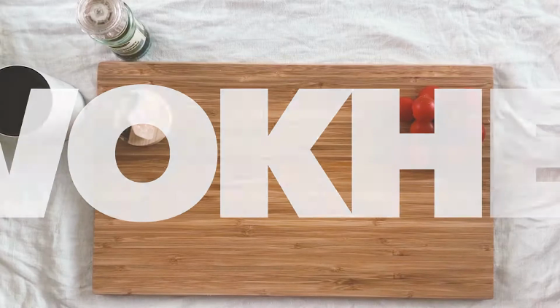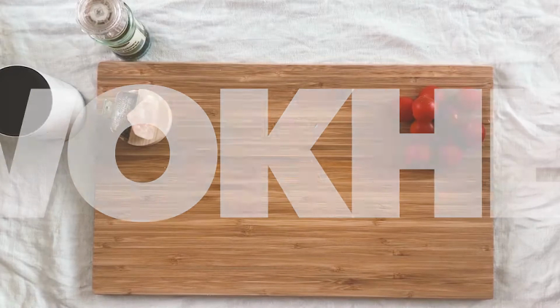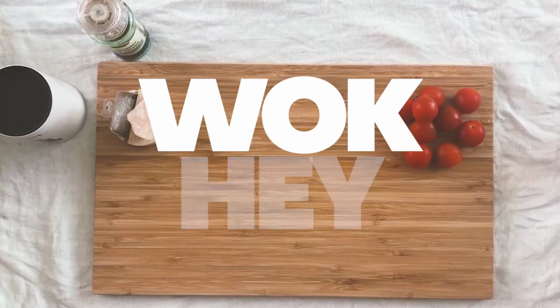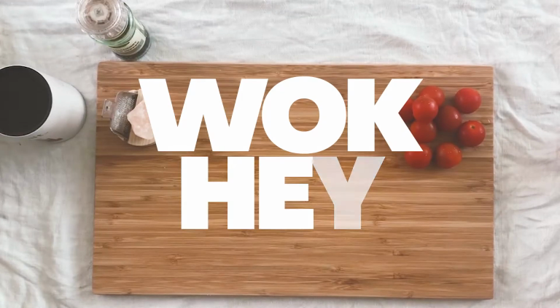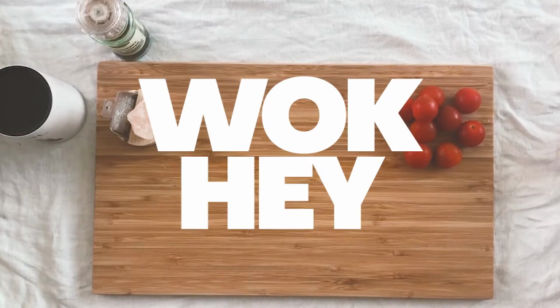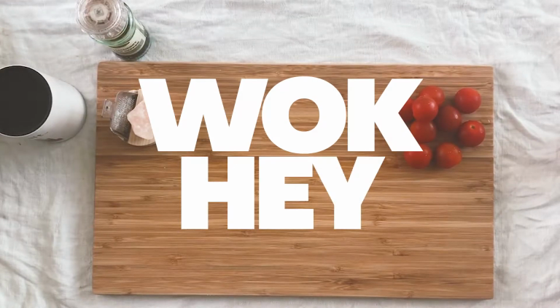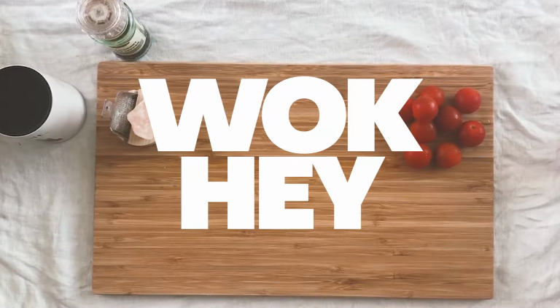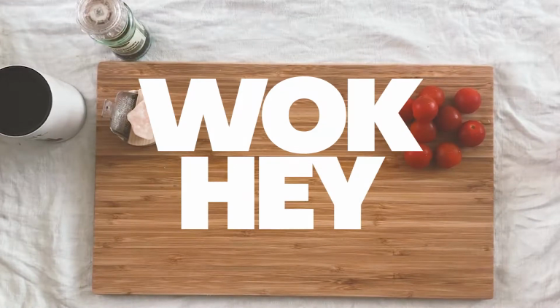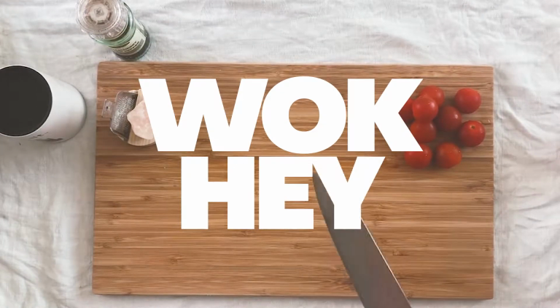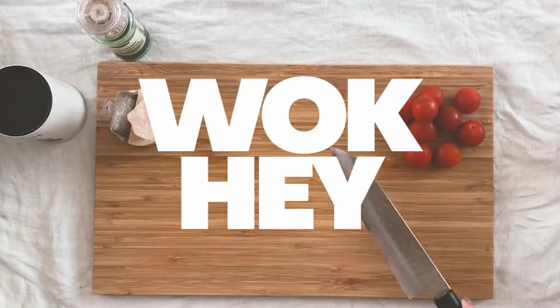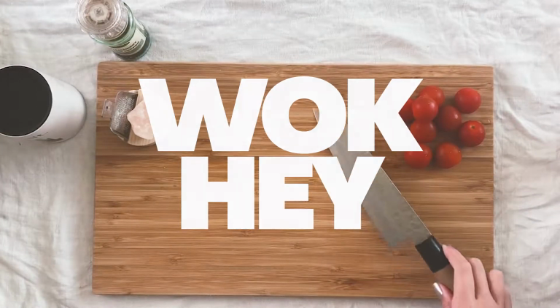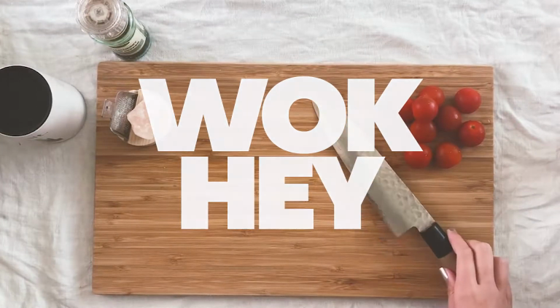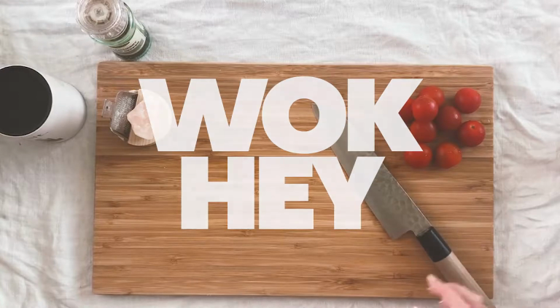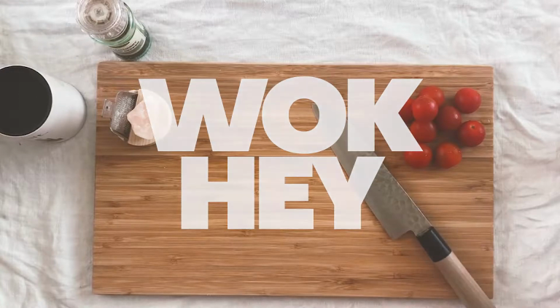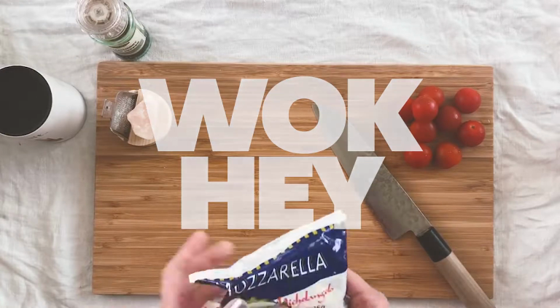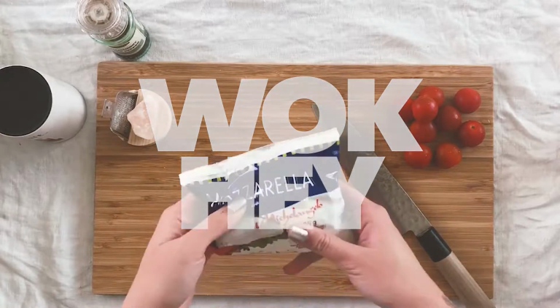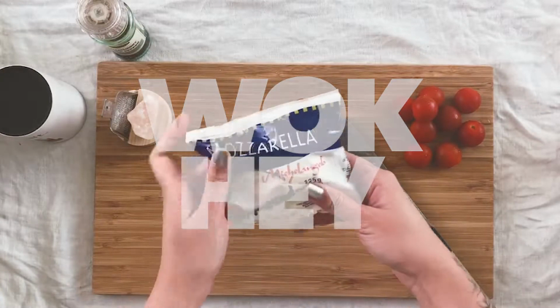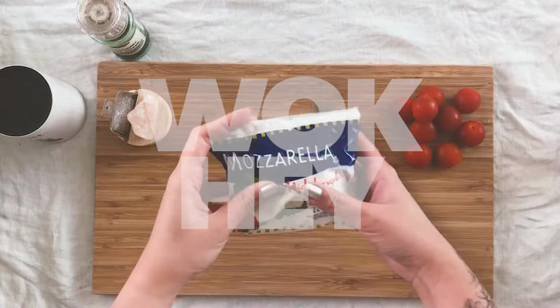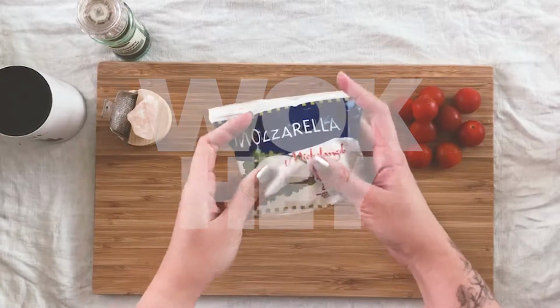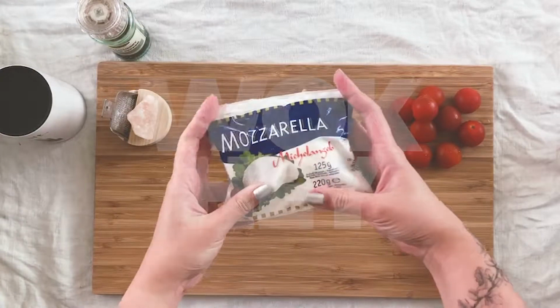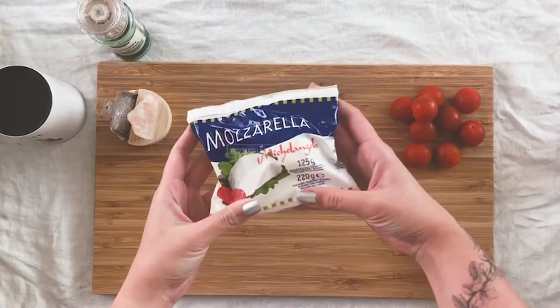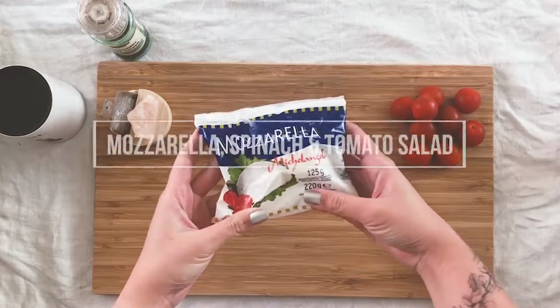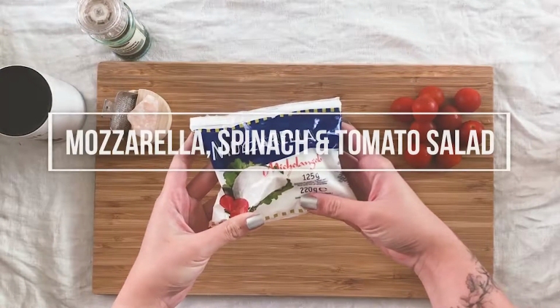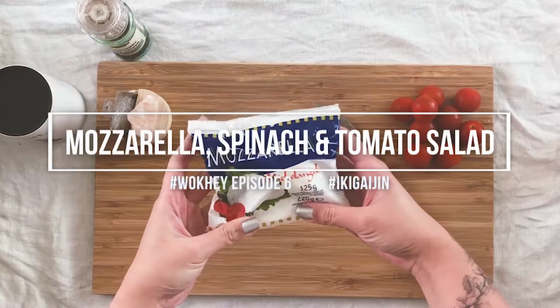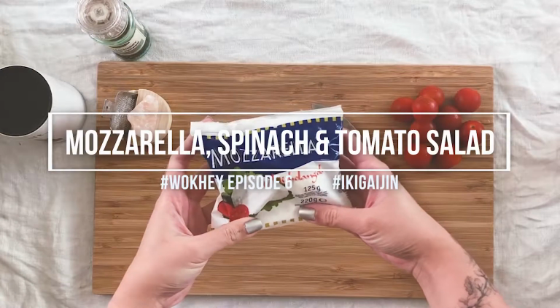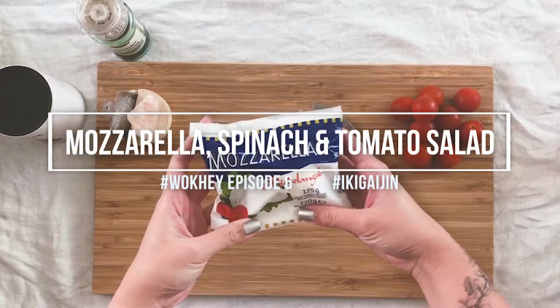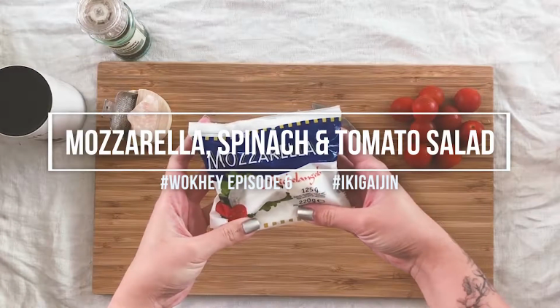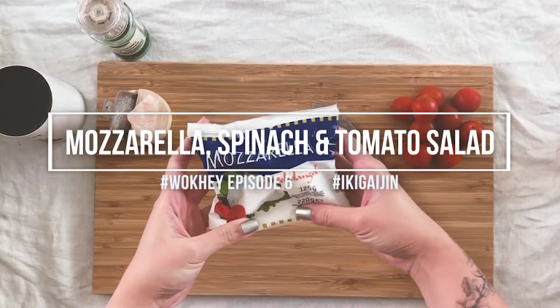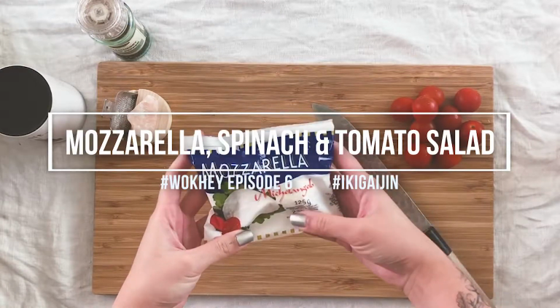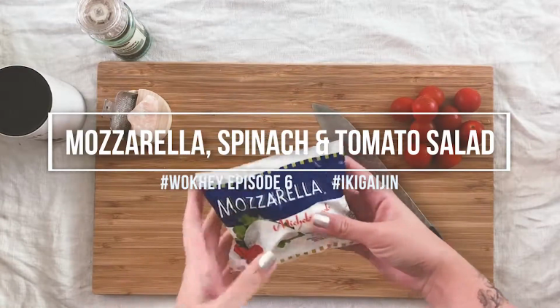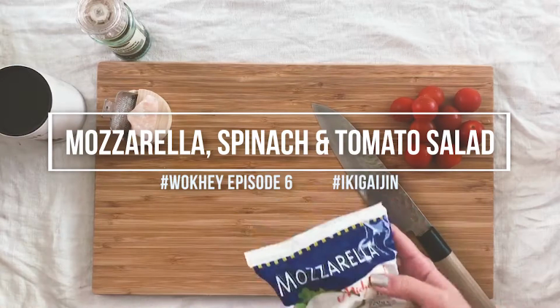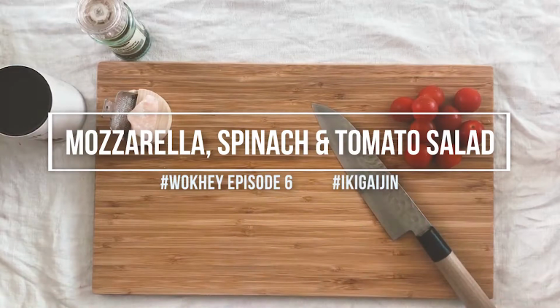Hey guys, today we're going to make a really quick and simple lunch of mozzarella, spinach and baby tomatoes.